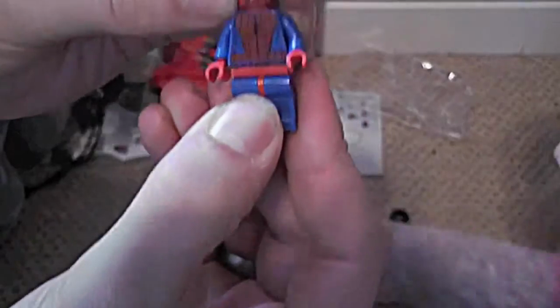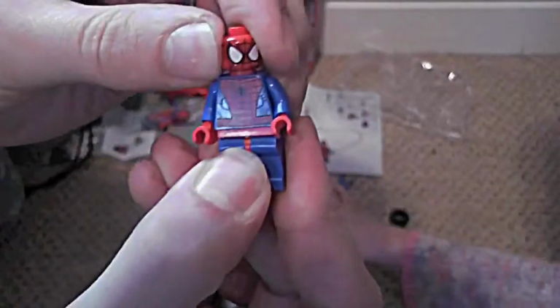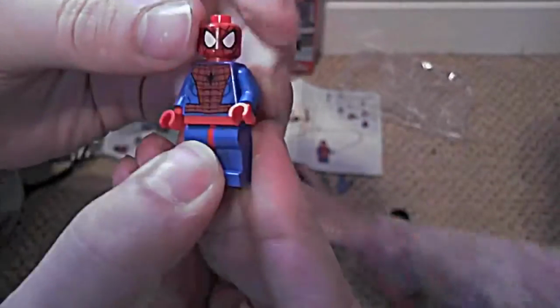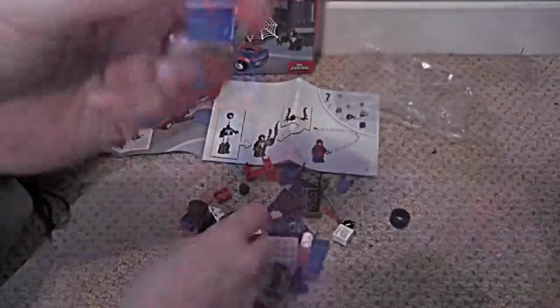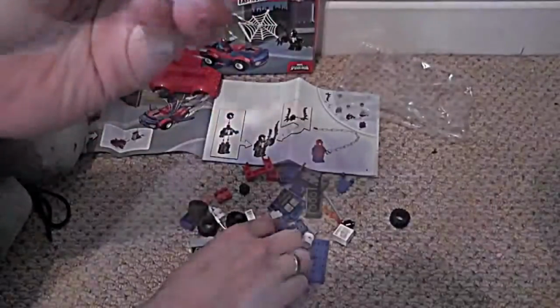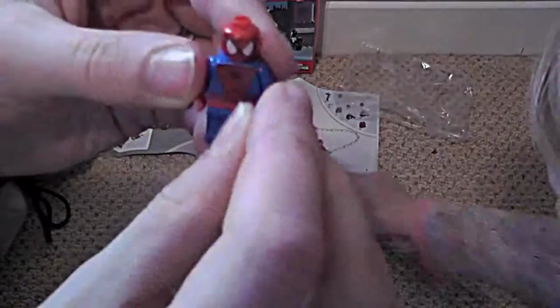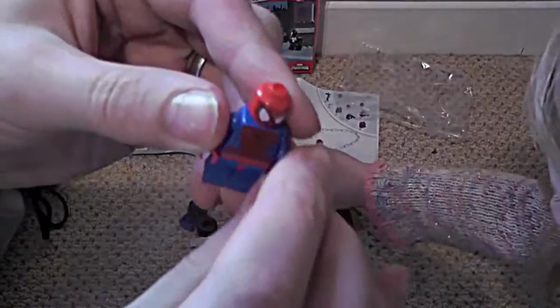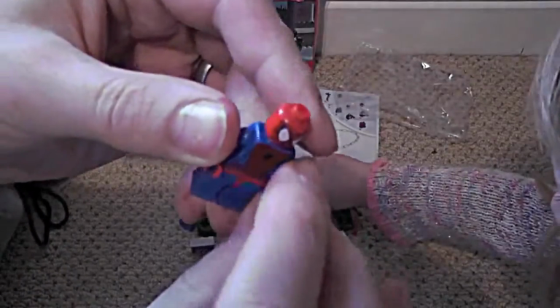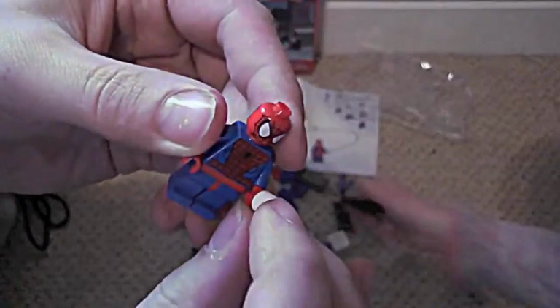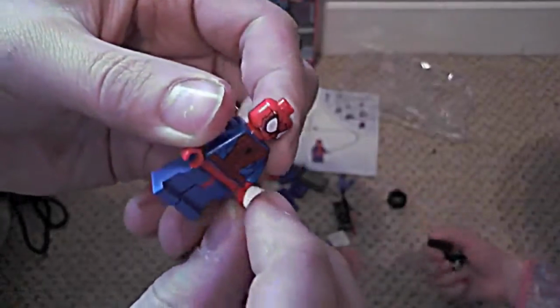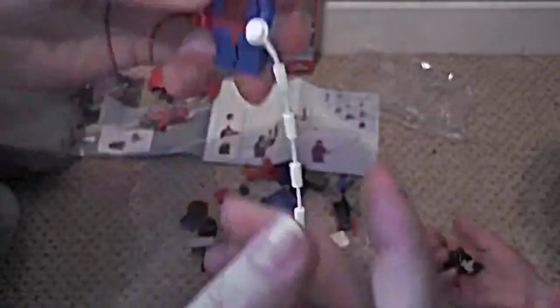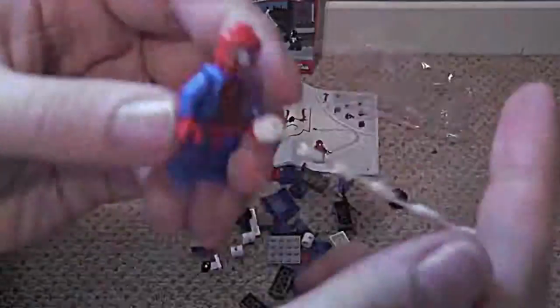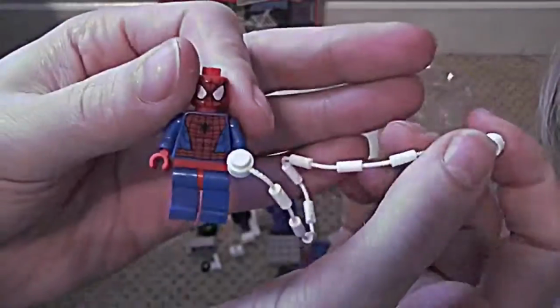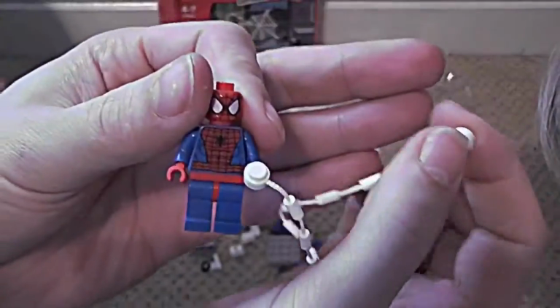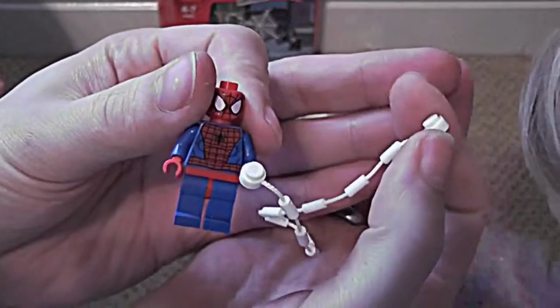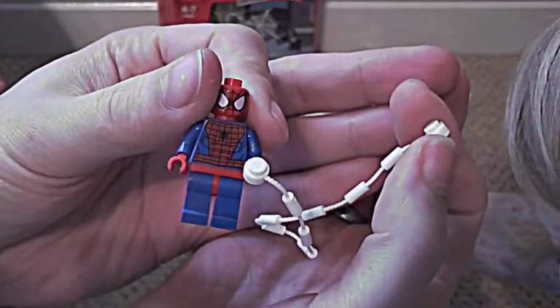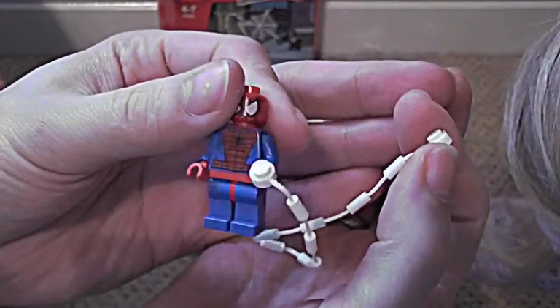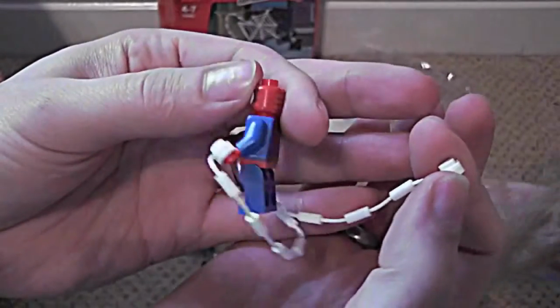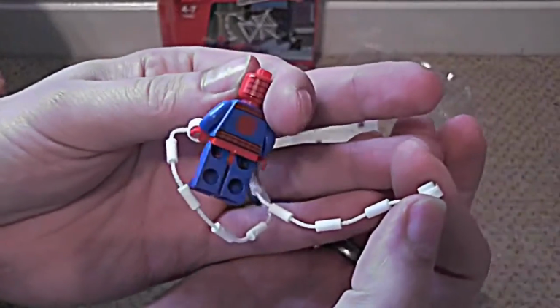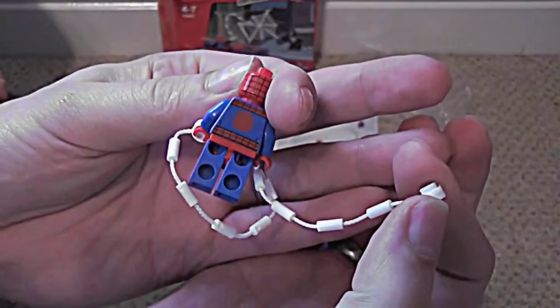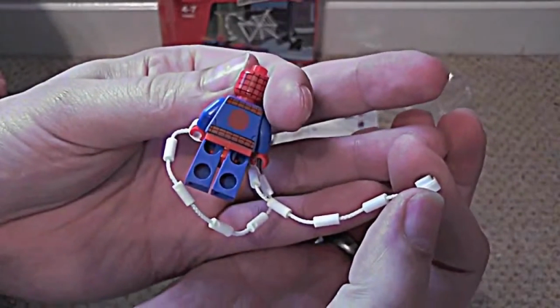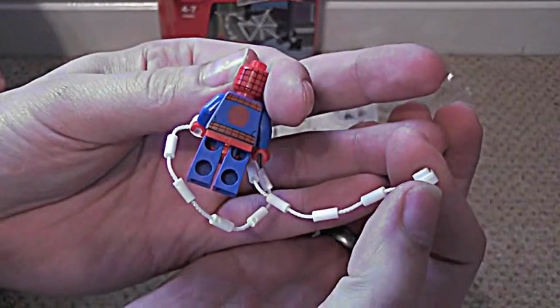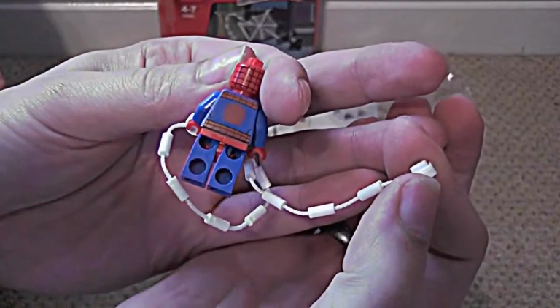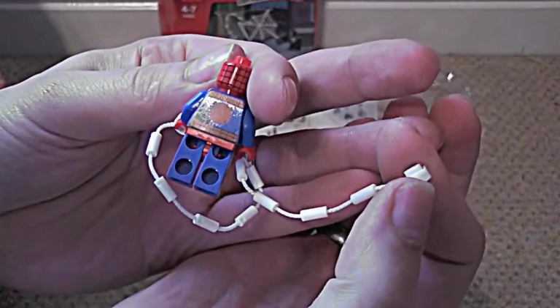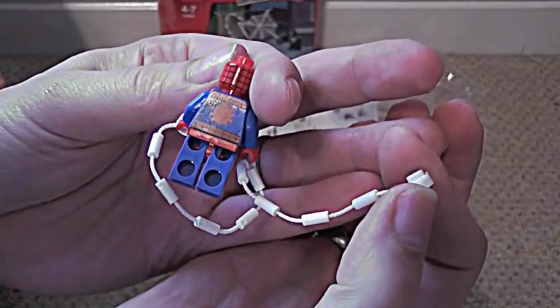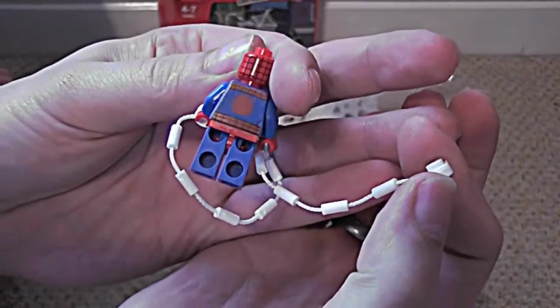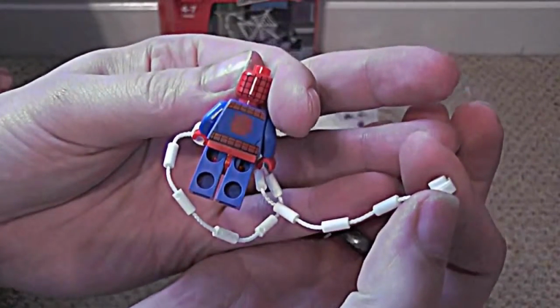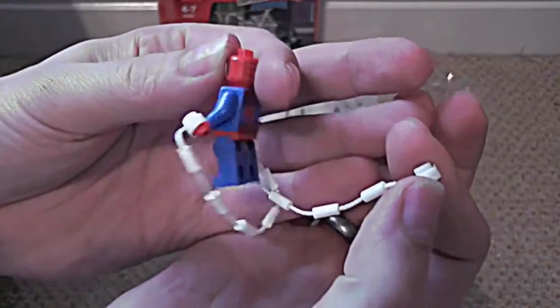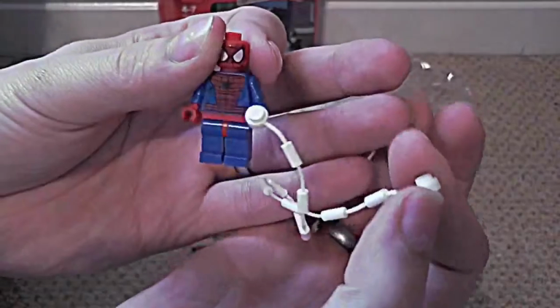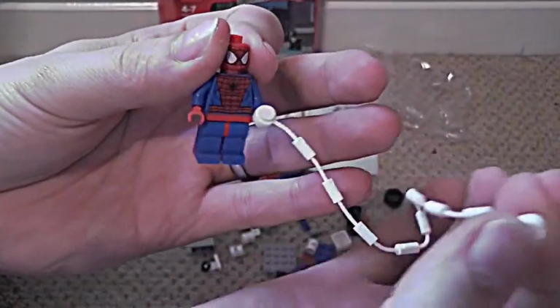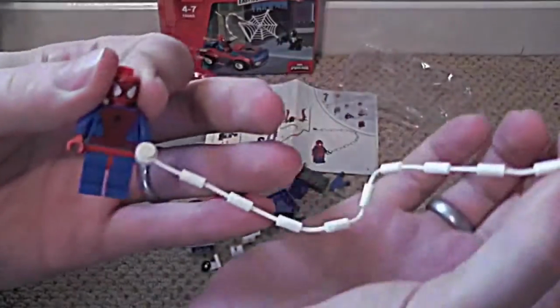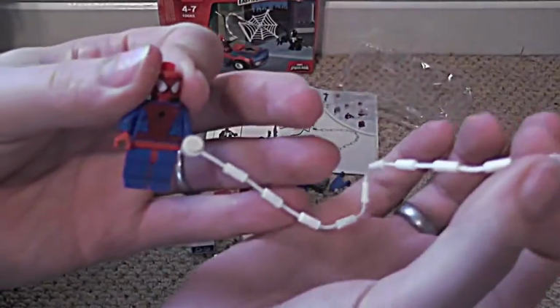There's his legs, and his web — that's his web shooter. There we go, there's Spider-Man with his web.